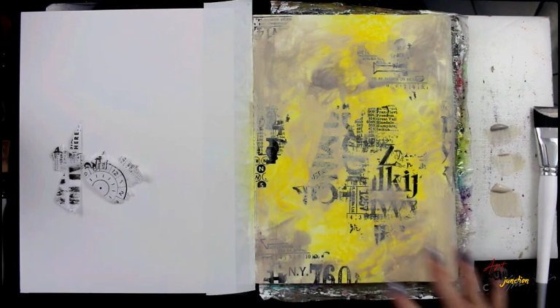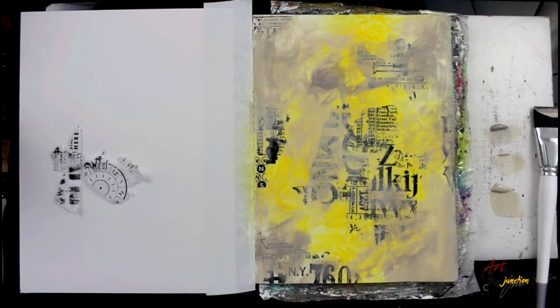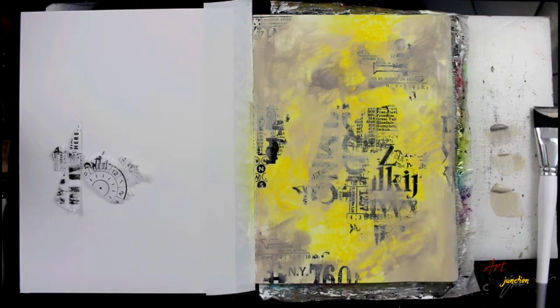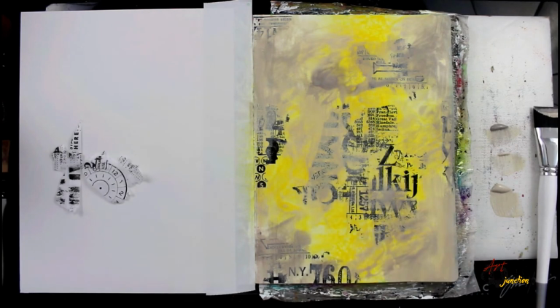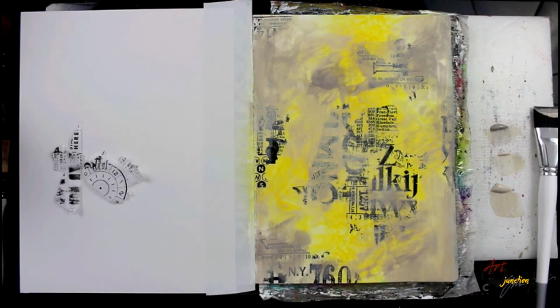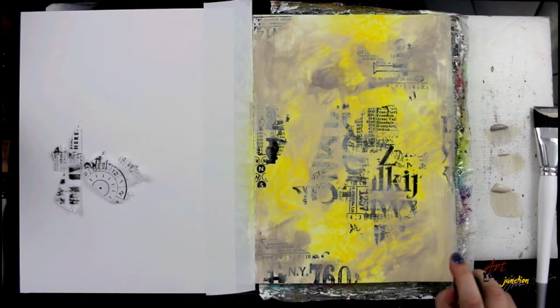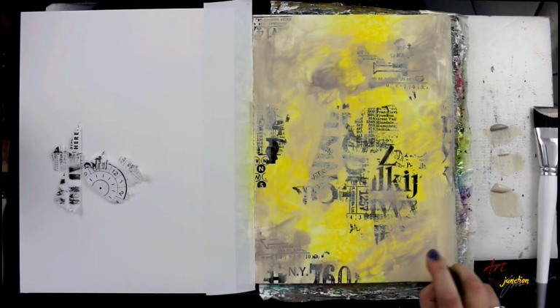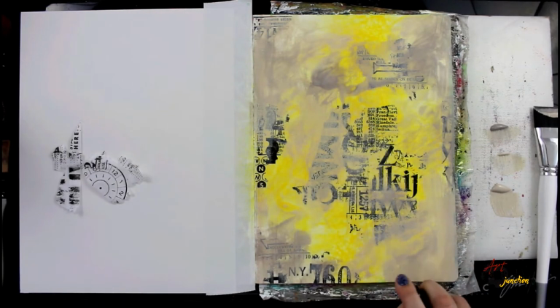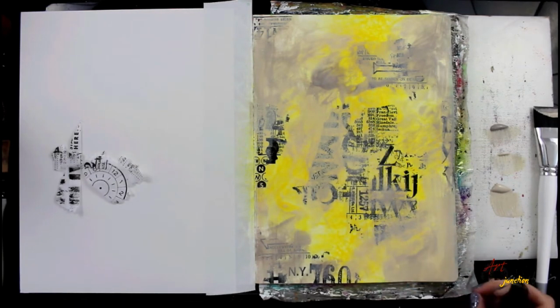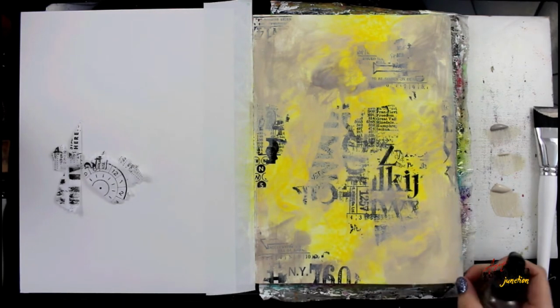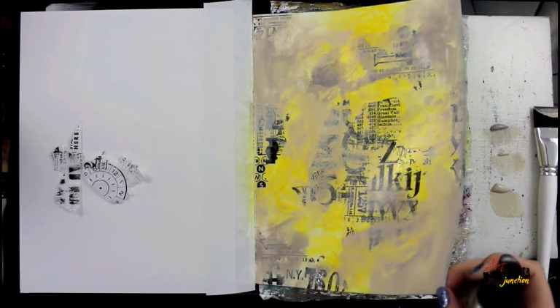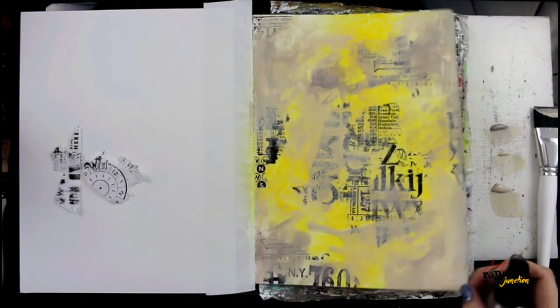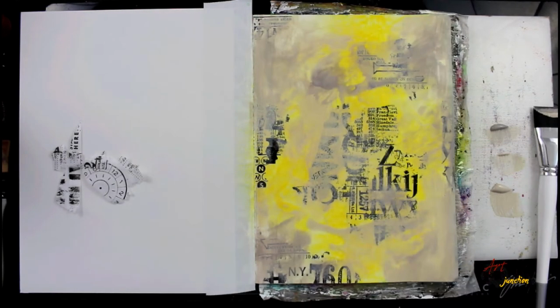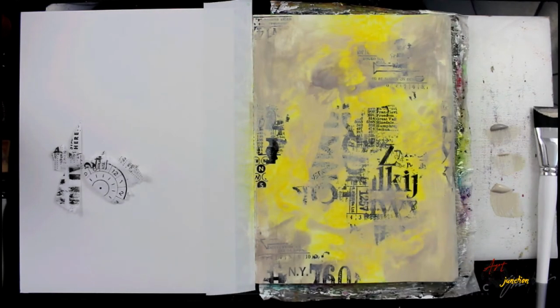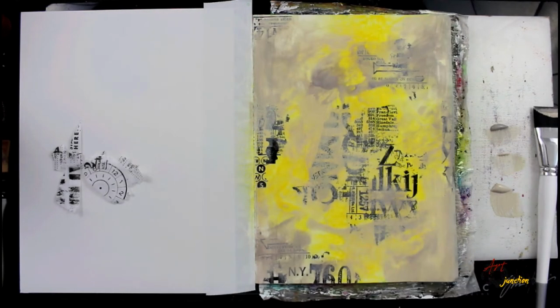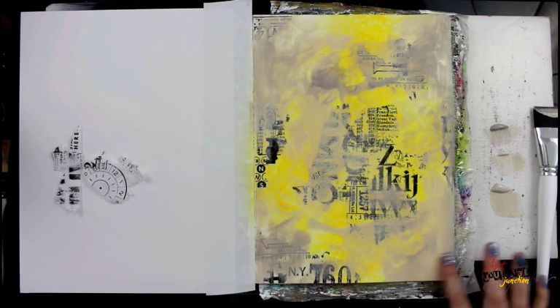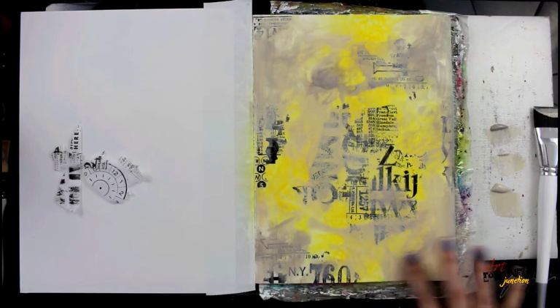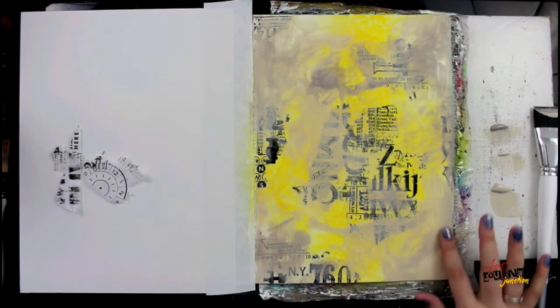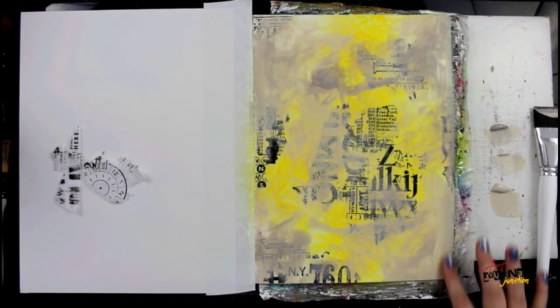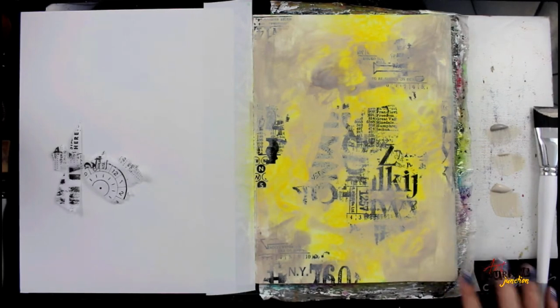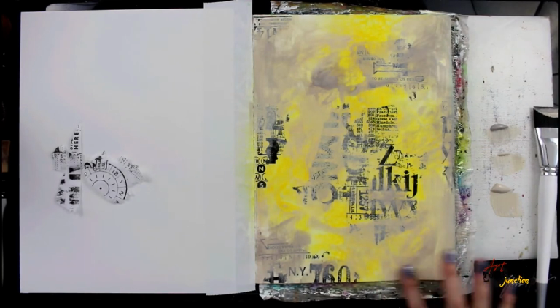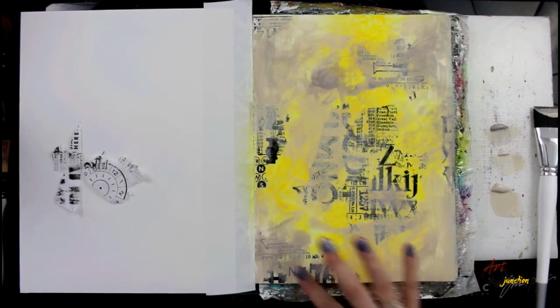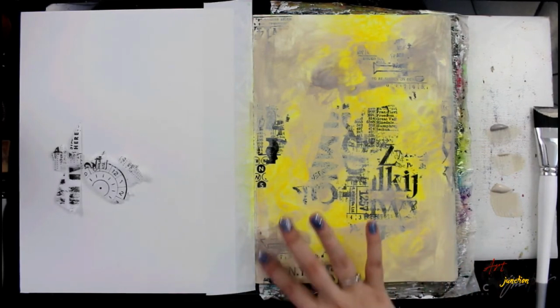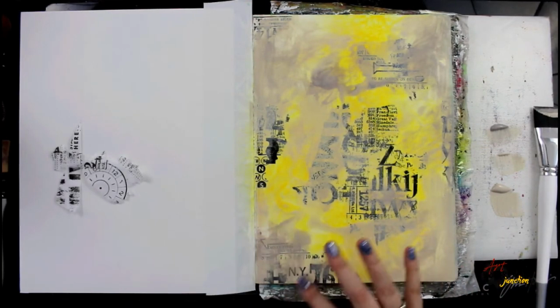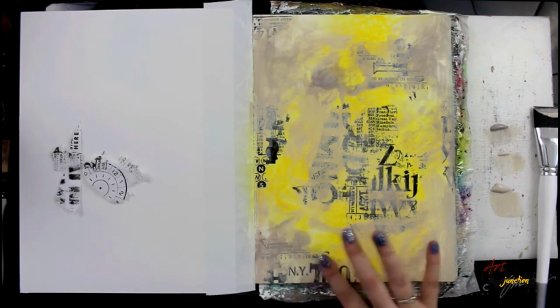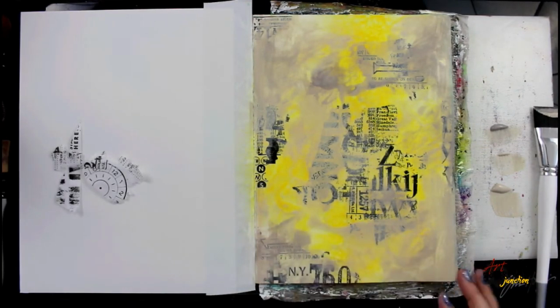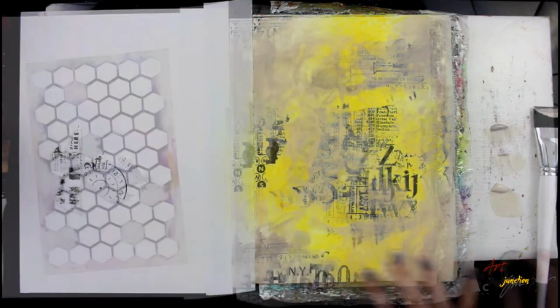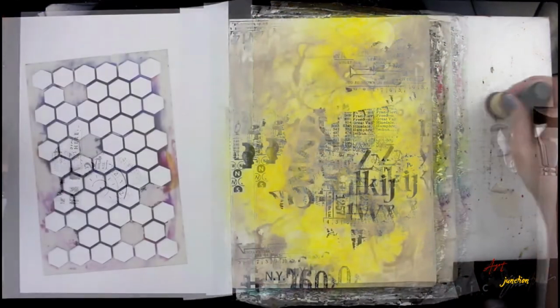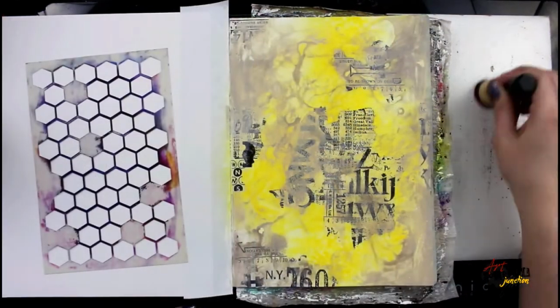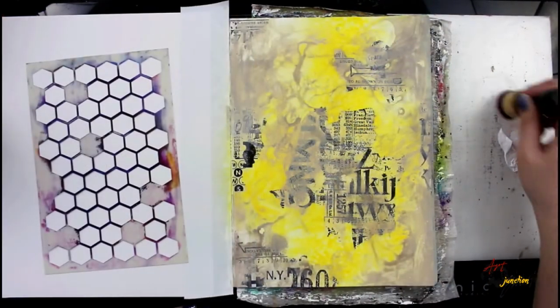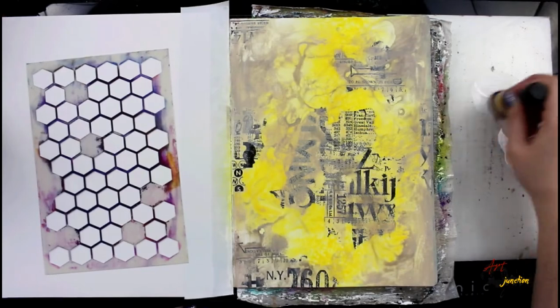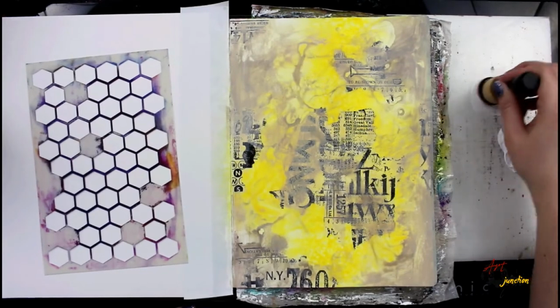This gives it a little bit more of a vintage, aged, distressed look. Some places you can still see the brush strokes and others you cannot. Then I decided I wanted some drips, so I'm adding some more water and tipping my page to let the drips run and move.